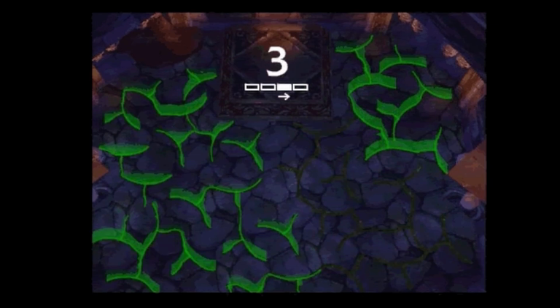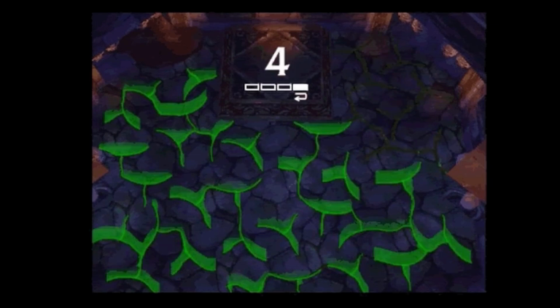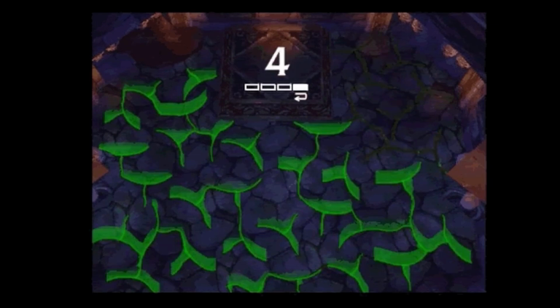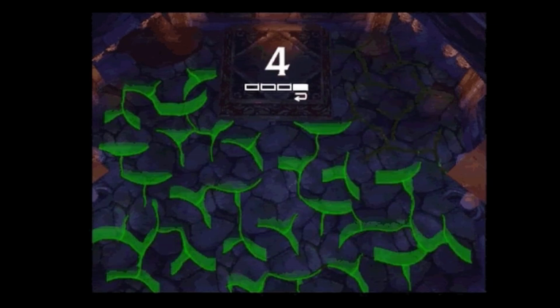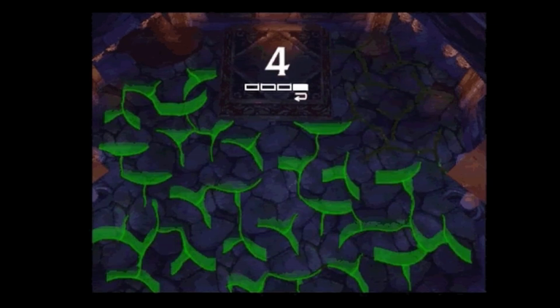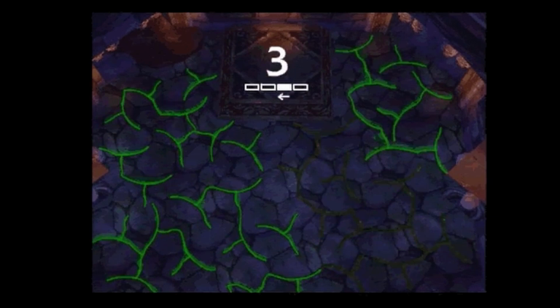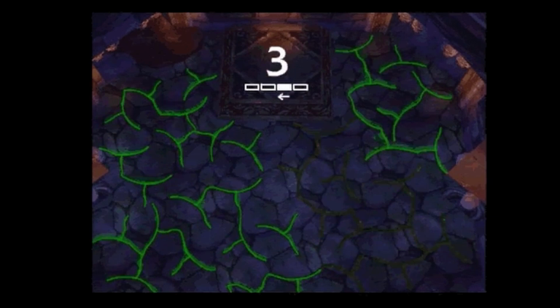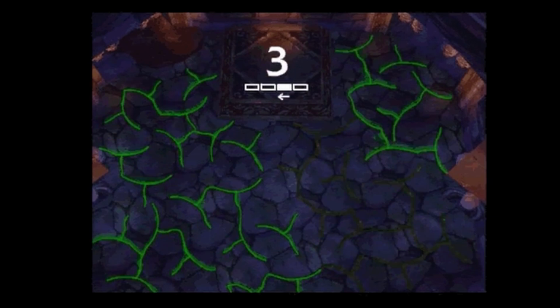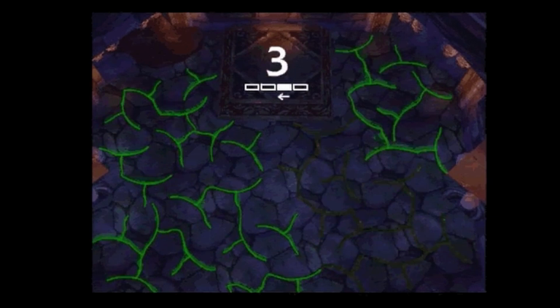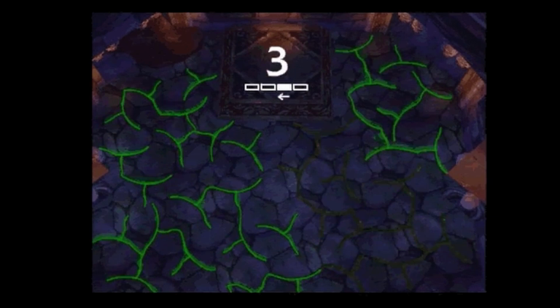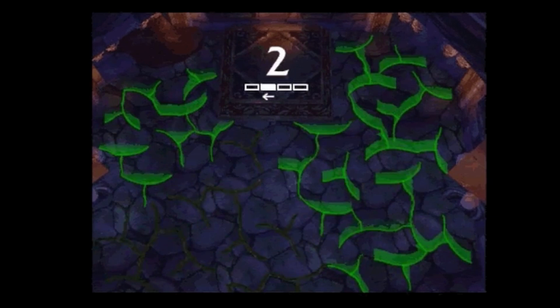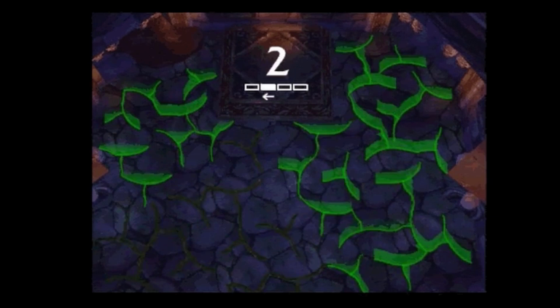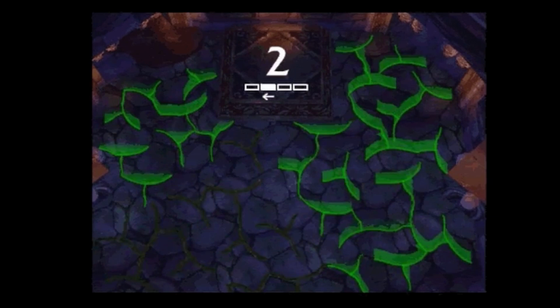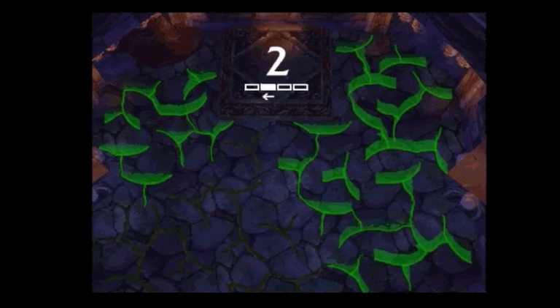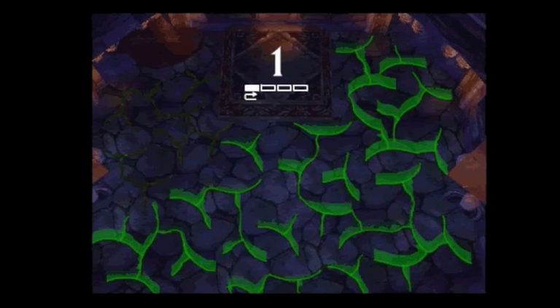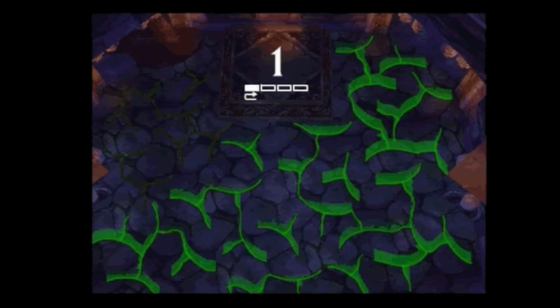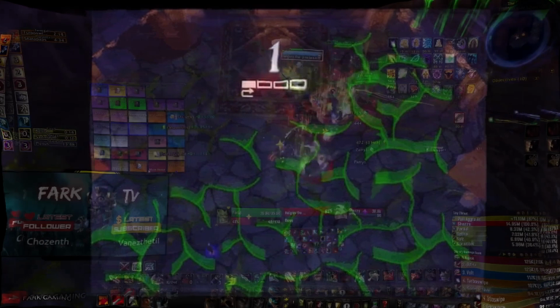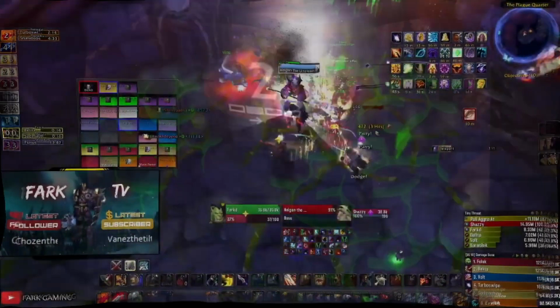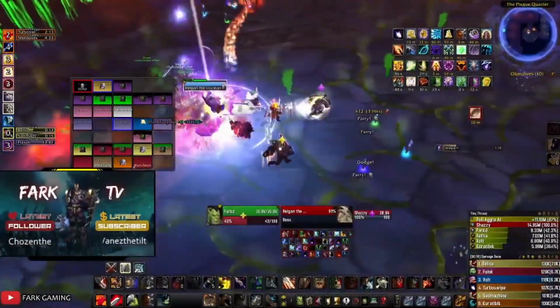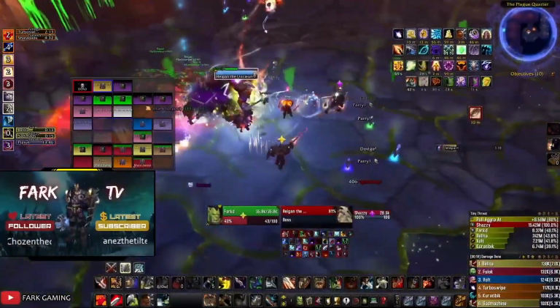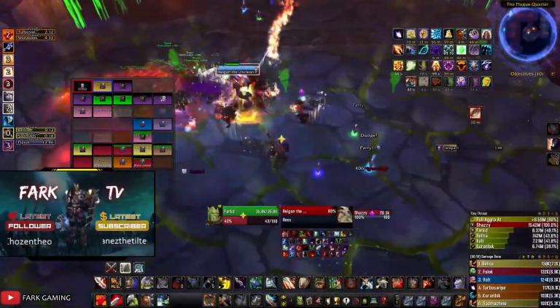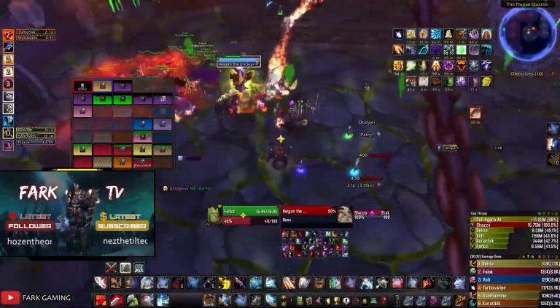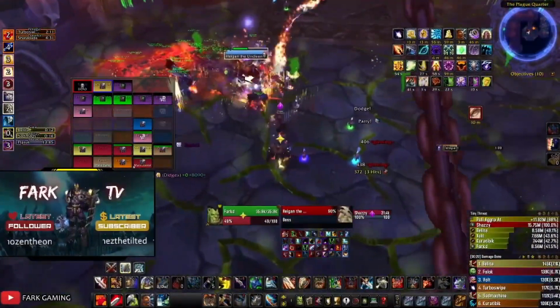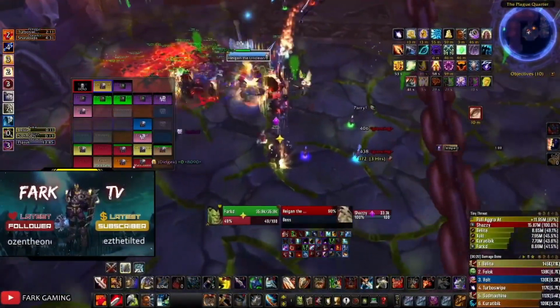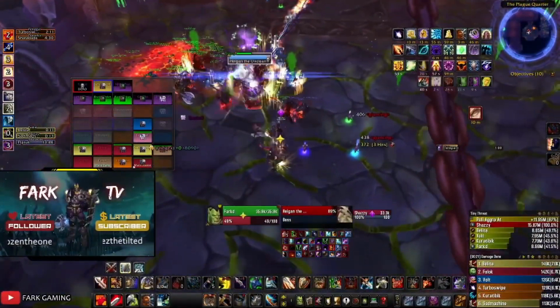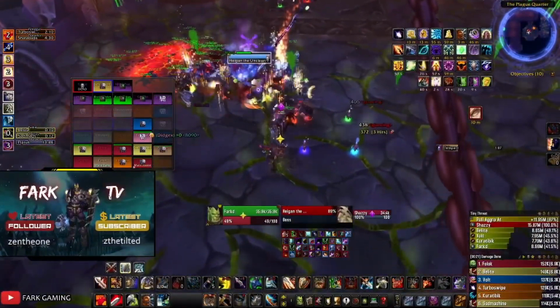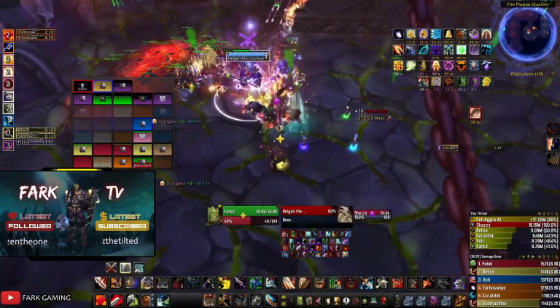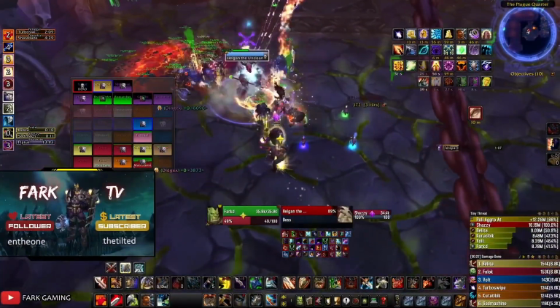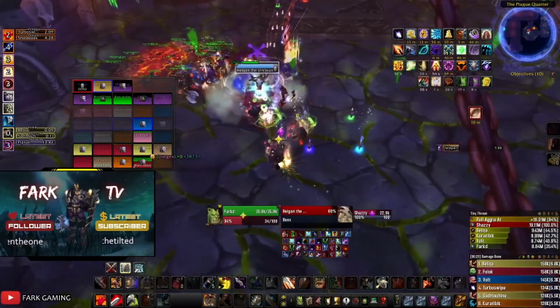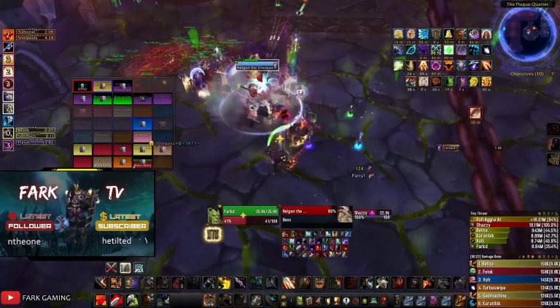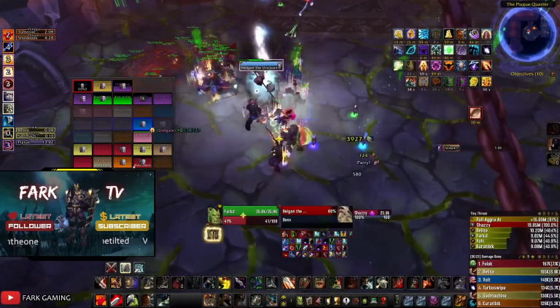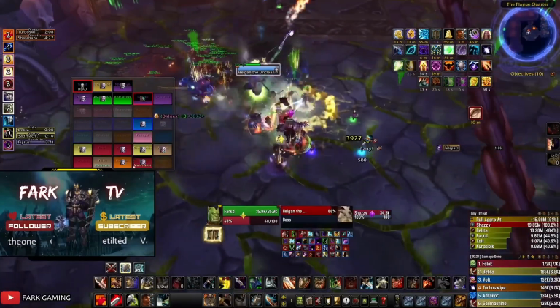There are two phases. You will start in phase 1 where the first safe spot will be on position 1. During this phase, eruption will happen not so often and you will have plenty of time to move to the next safe spot.